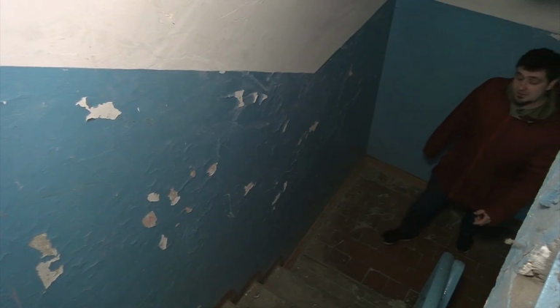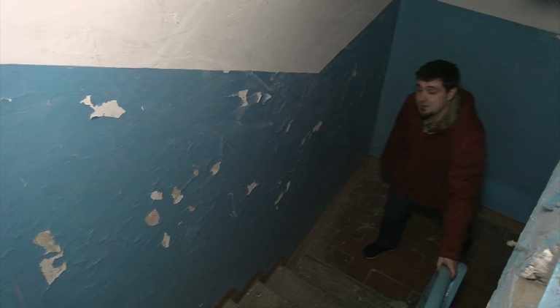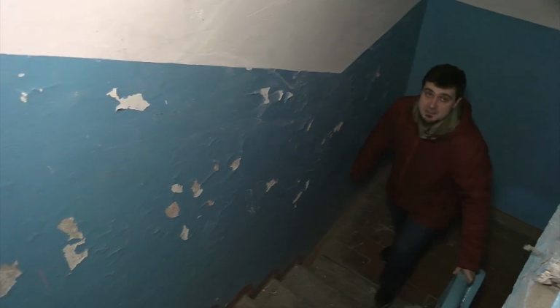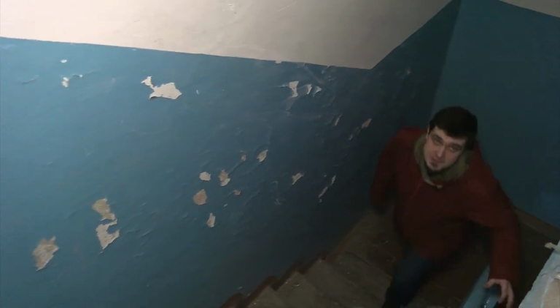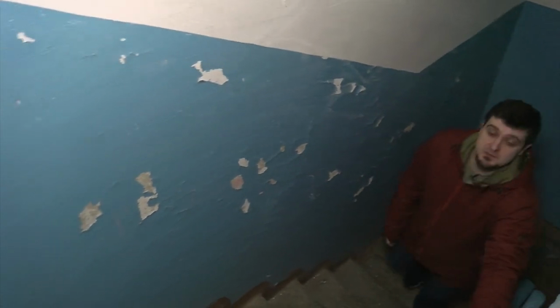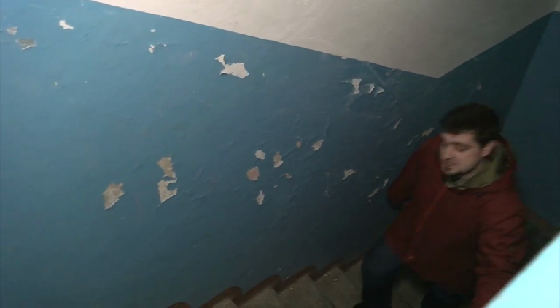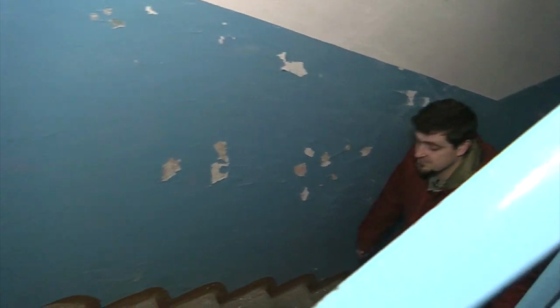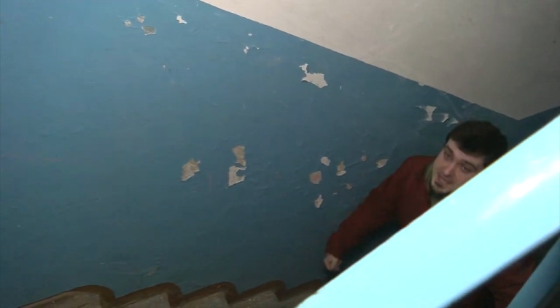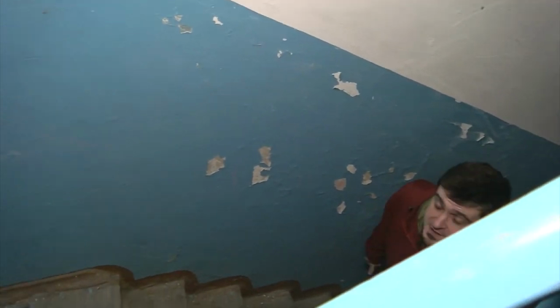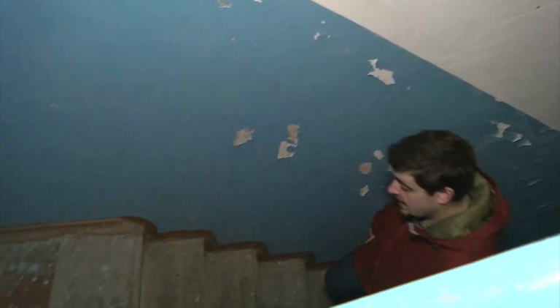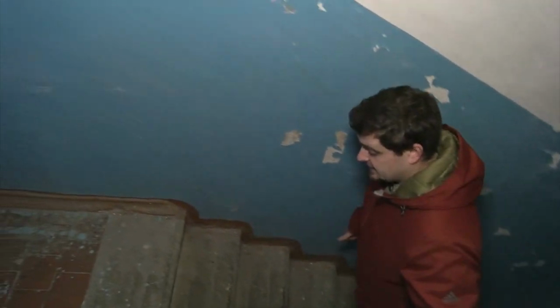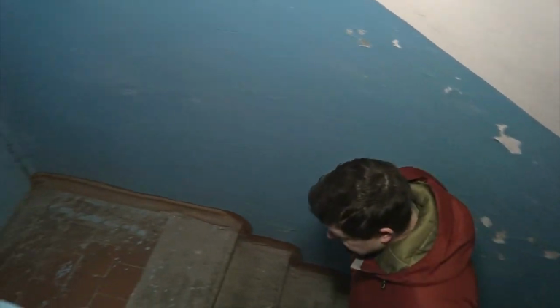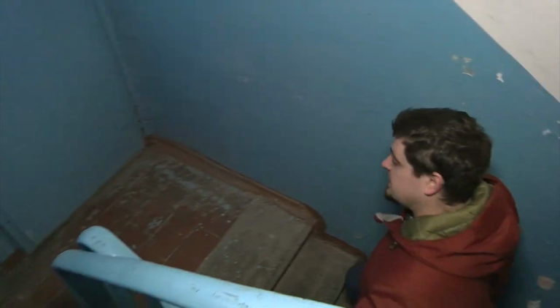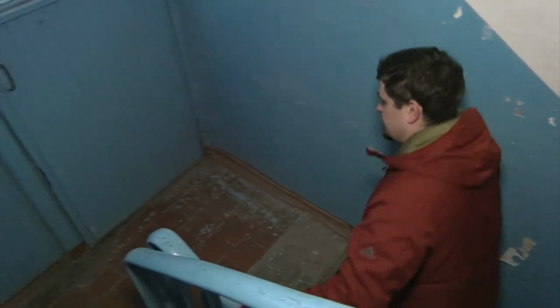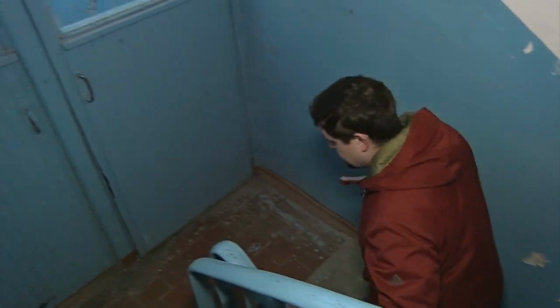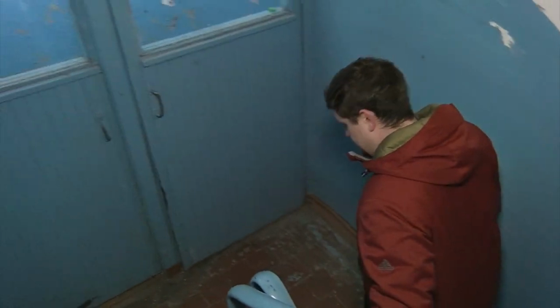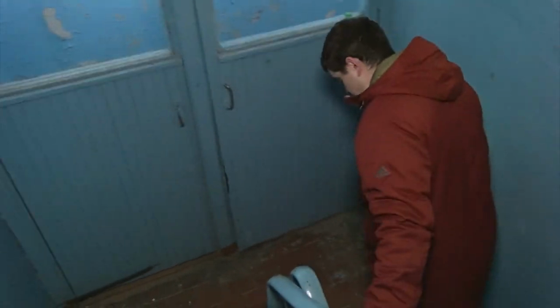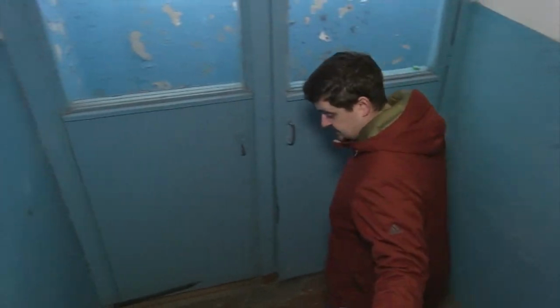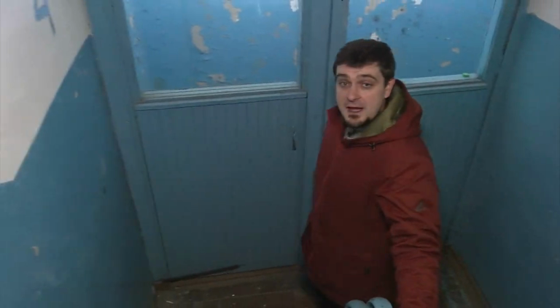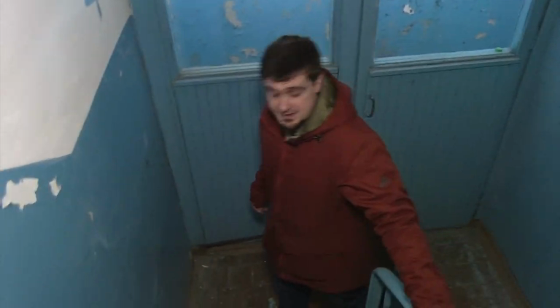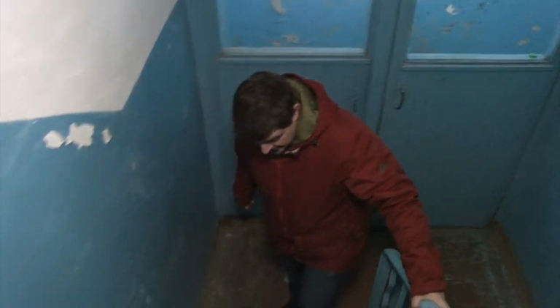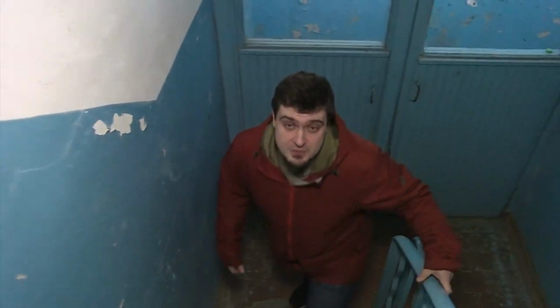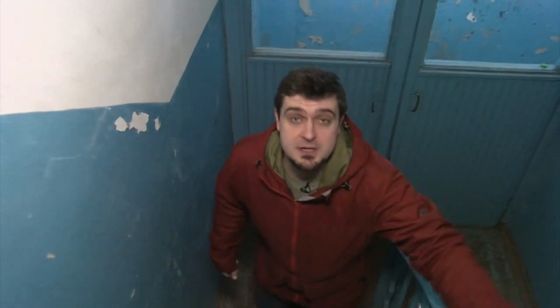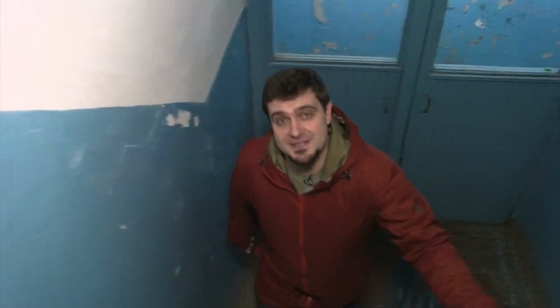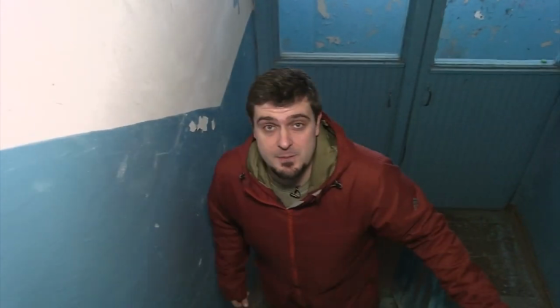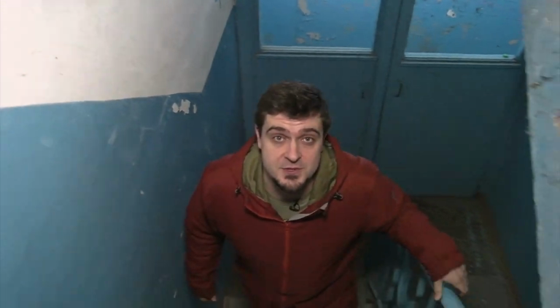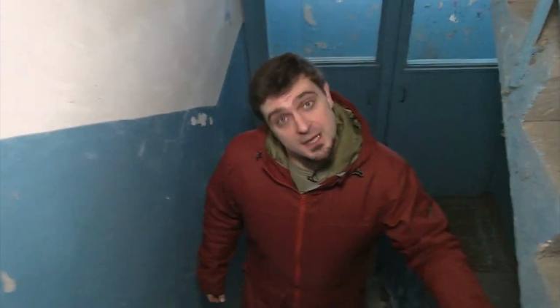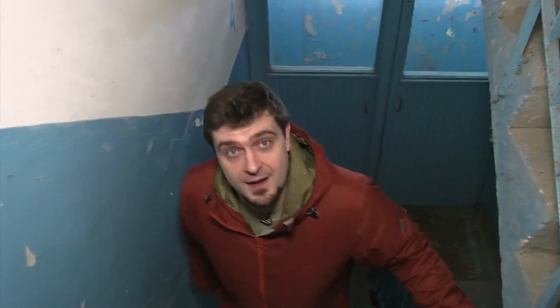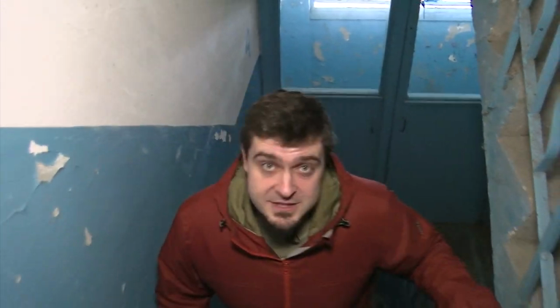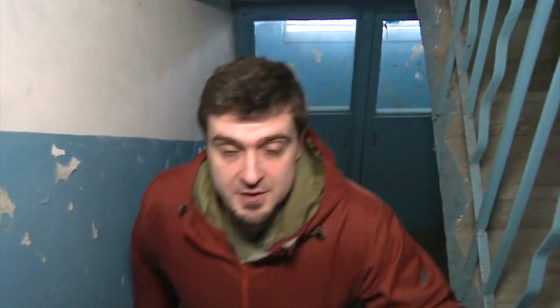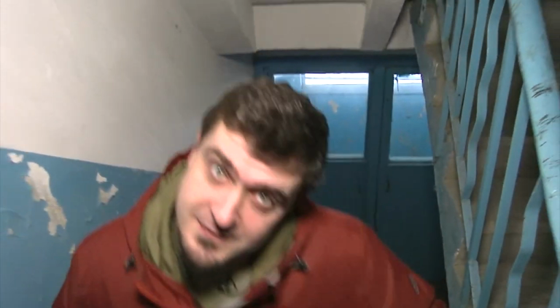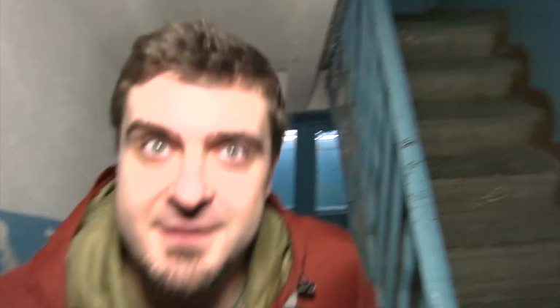Привет, друзья! Это программа «Дело по плечу» — программа, в которой мы обычно рассказываем про людей и профессии. И сегодня, для того чтобы начать этот выпуск, мне придется пешком подняться на 12-й этаж. Всё дело в том, что мы будем рассказывать про профессию лифтовика. Пойдемте со мной на 12-й этаж.